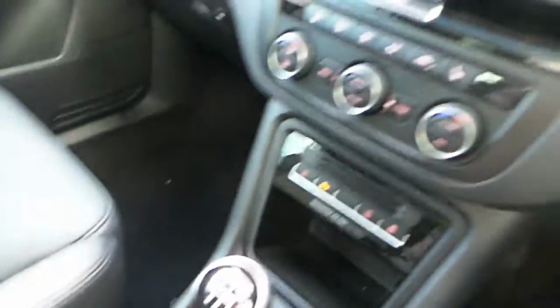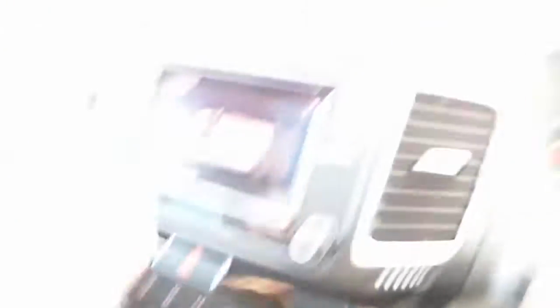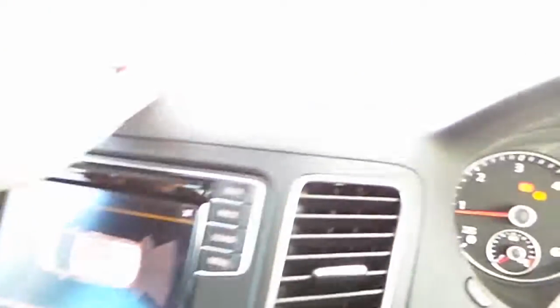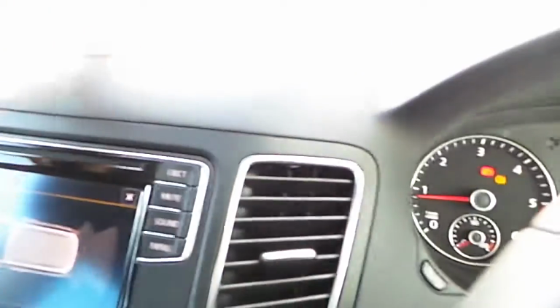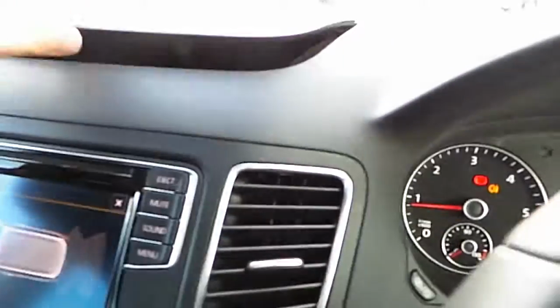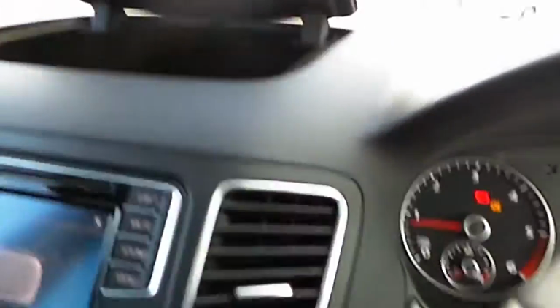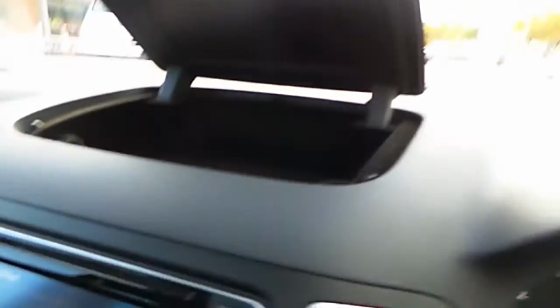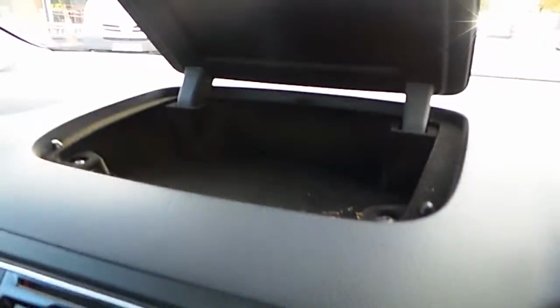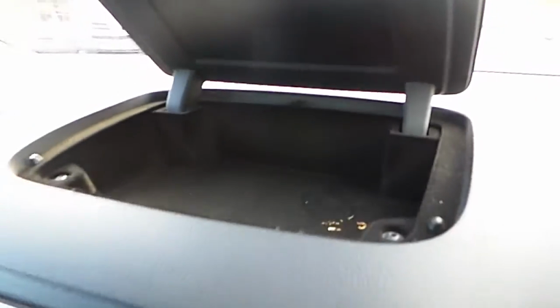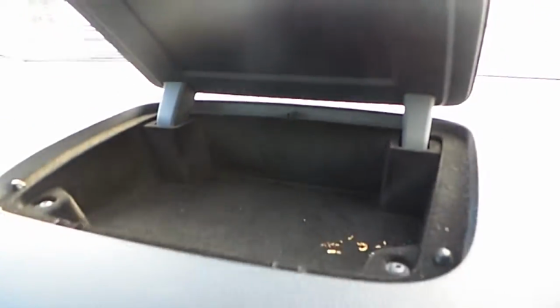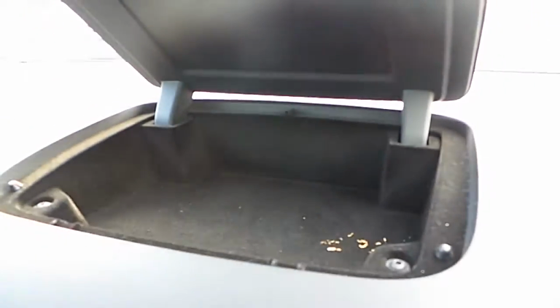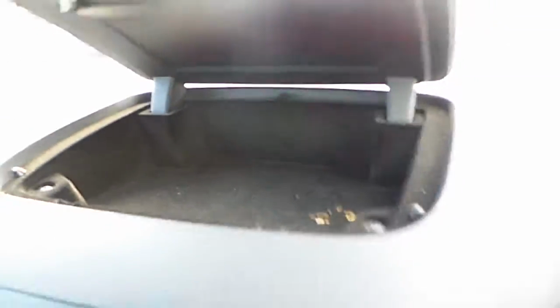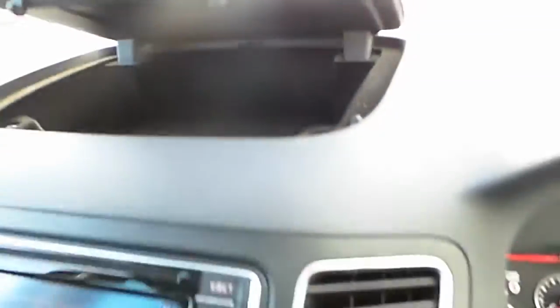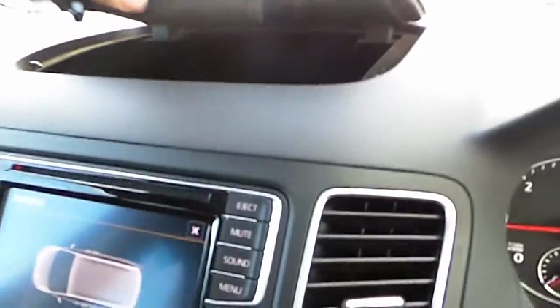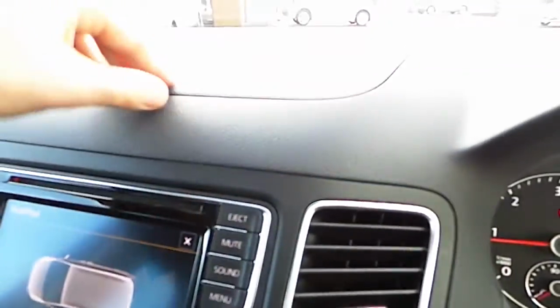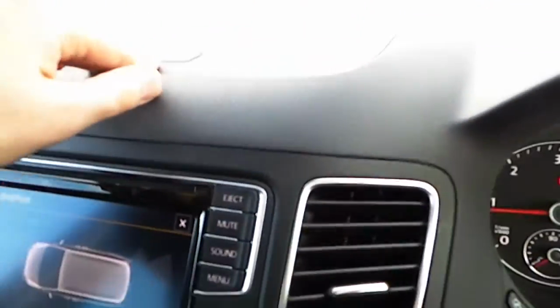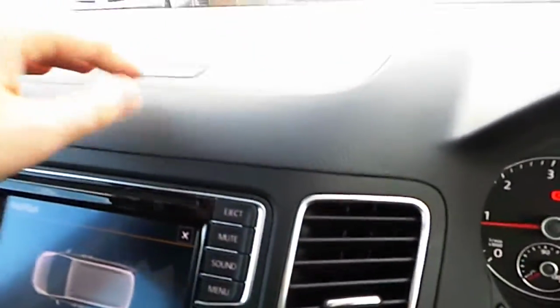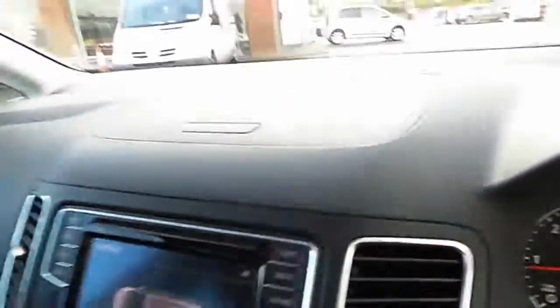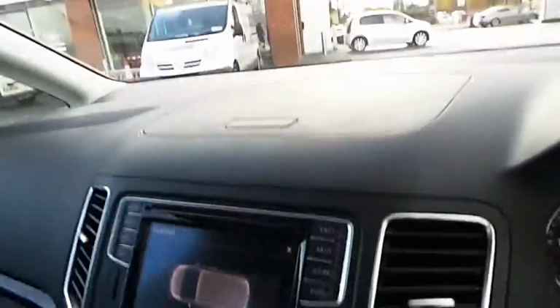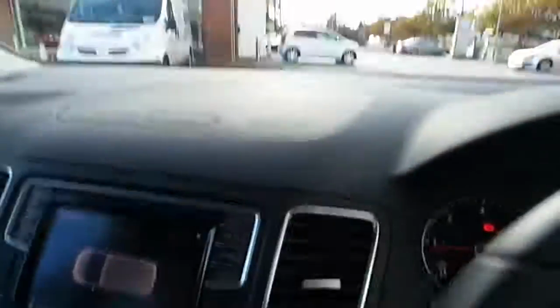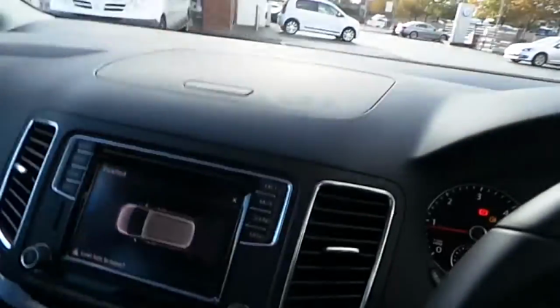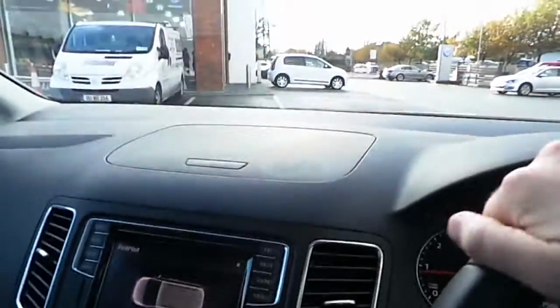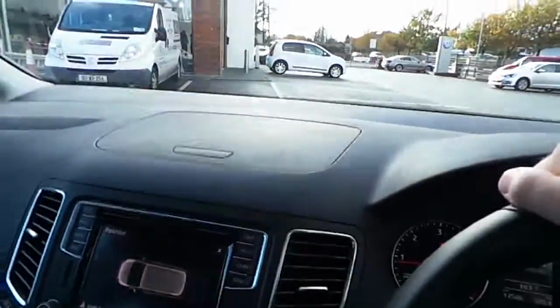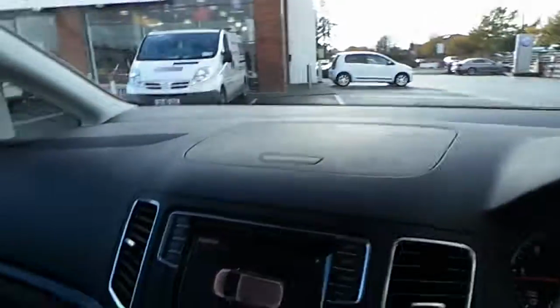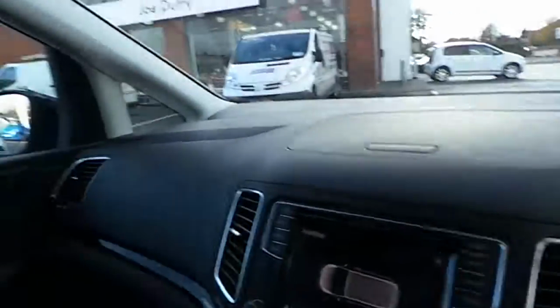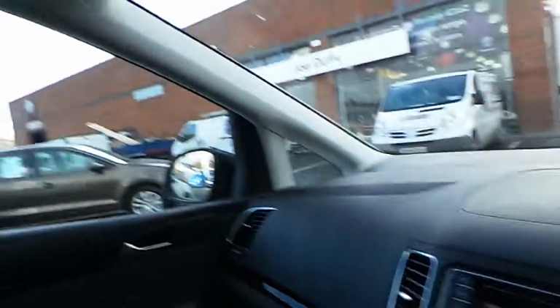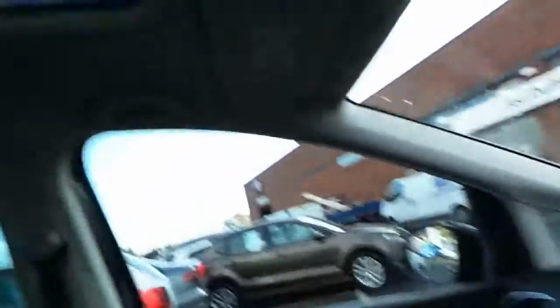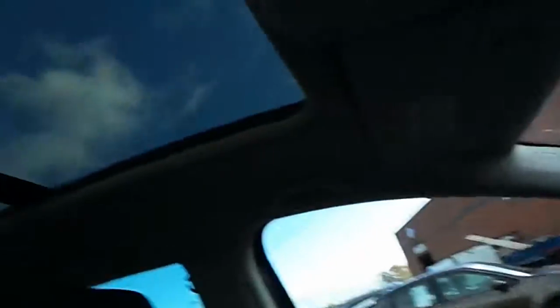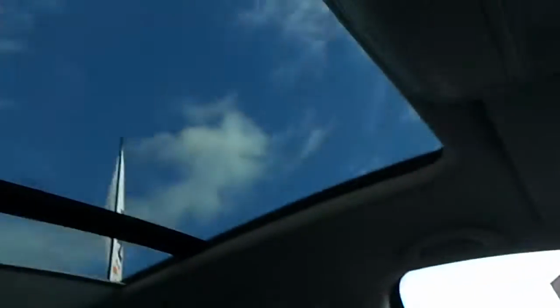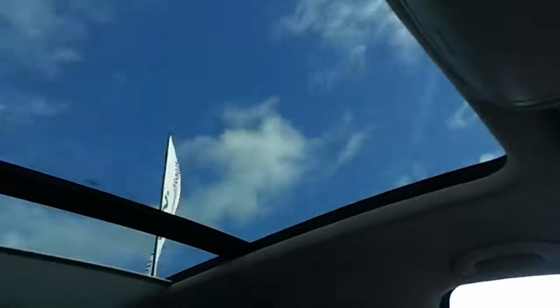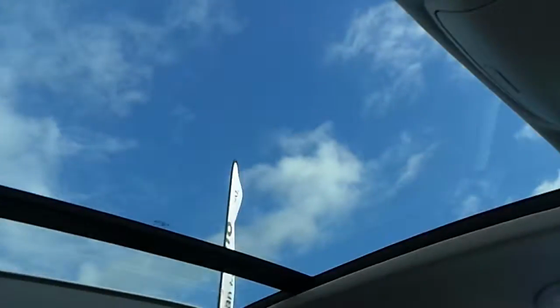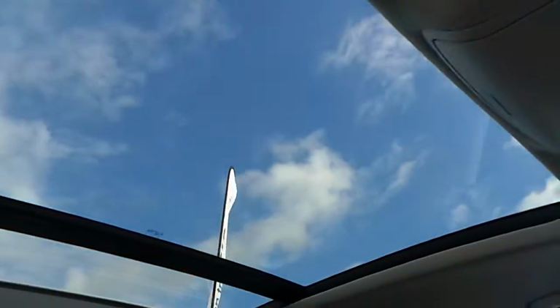There's a nice little cubby compartment there in the front — very handy. And probably the nicest feature in the entire car: you have a panoramic sunroof.